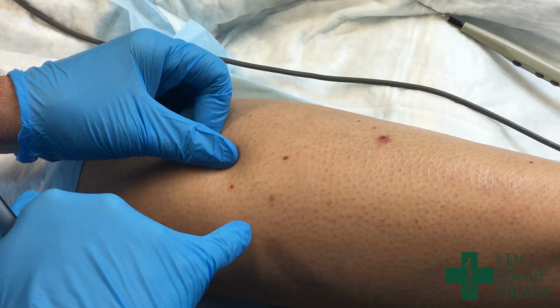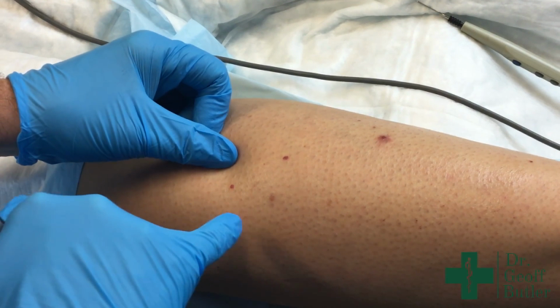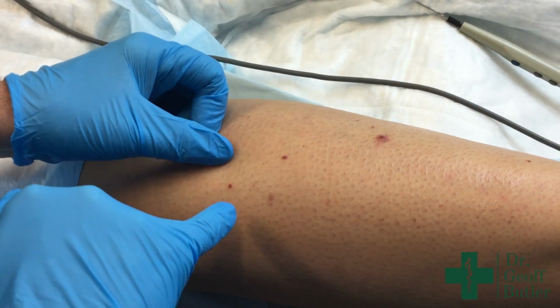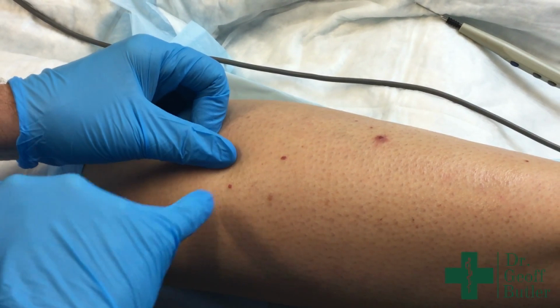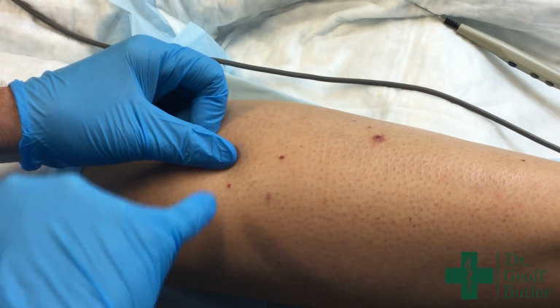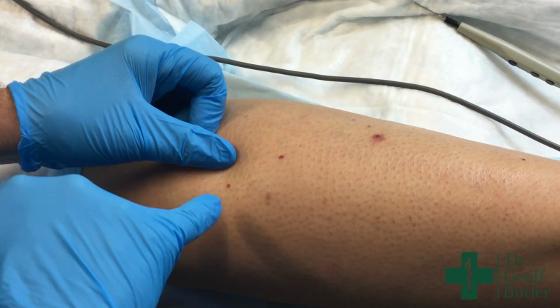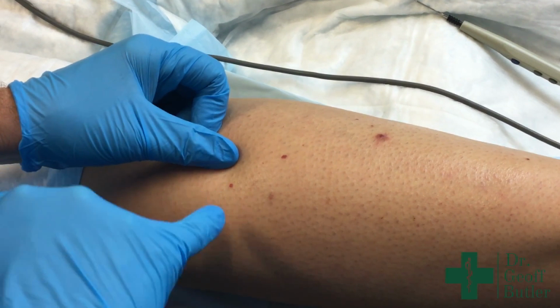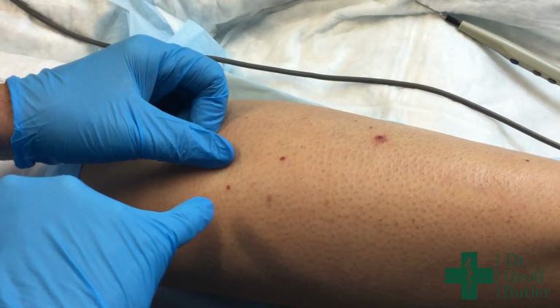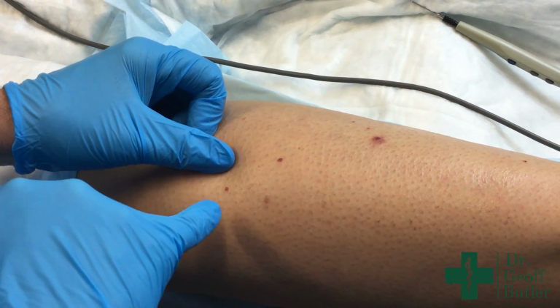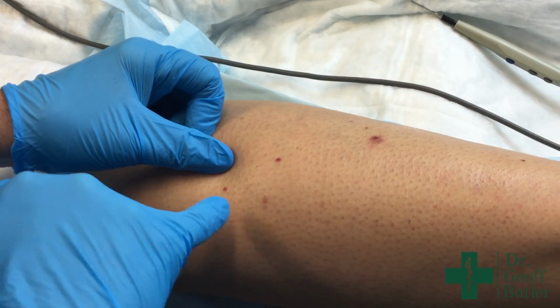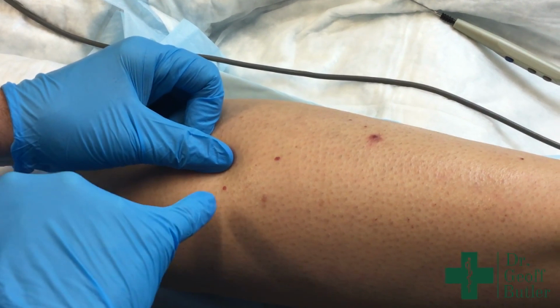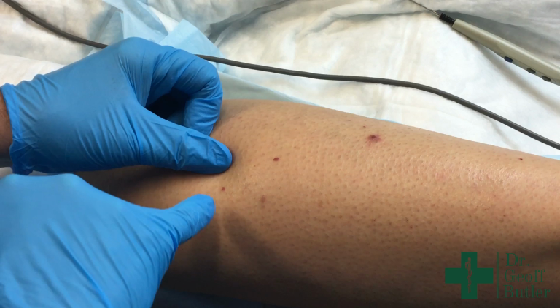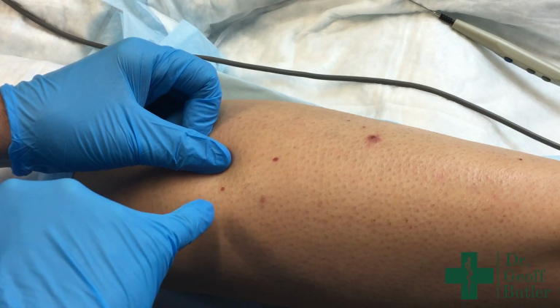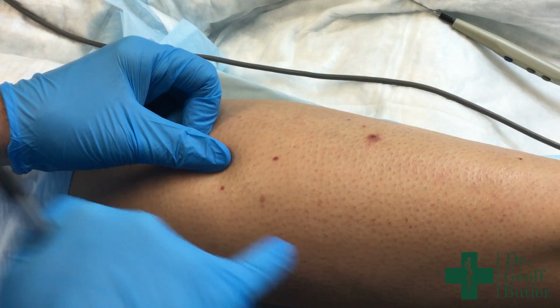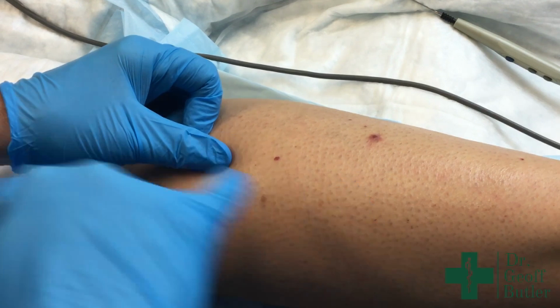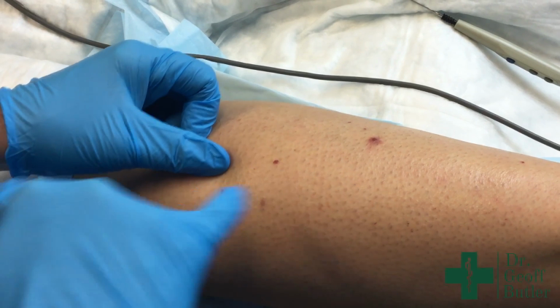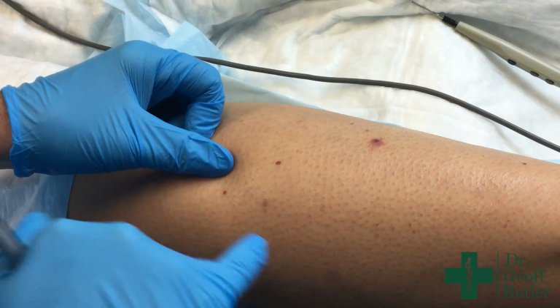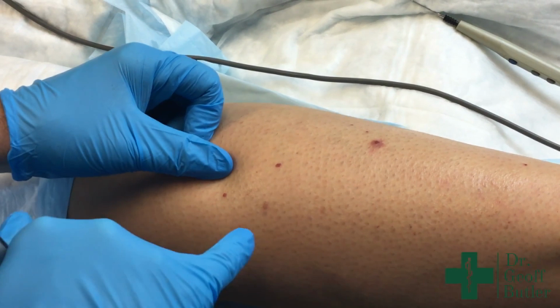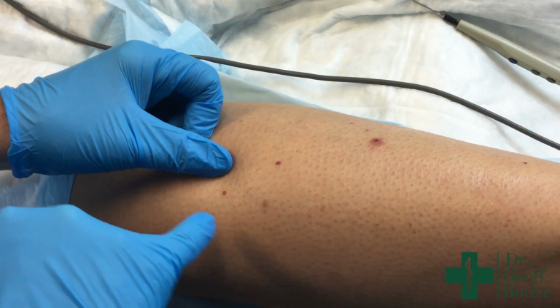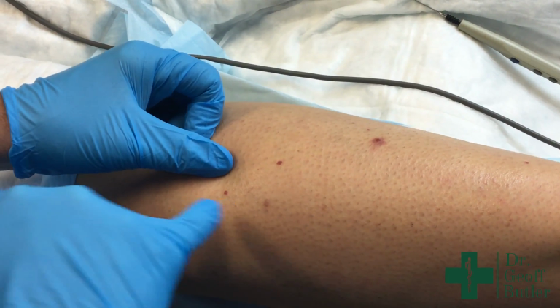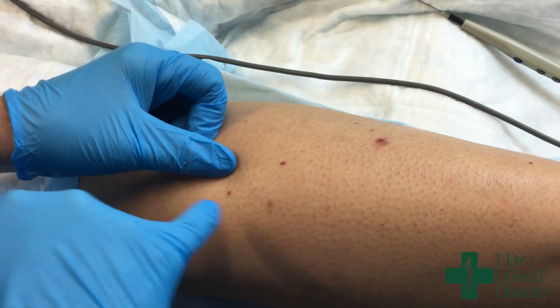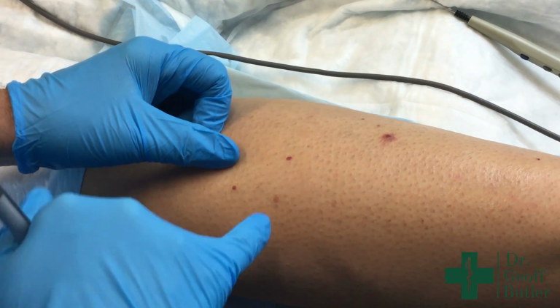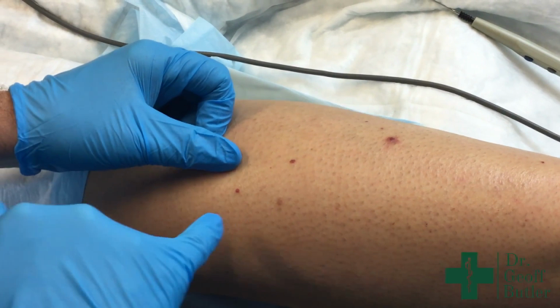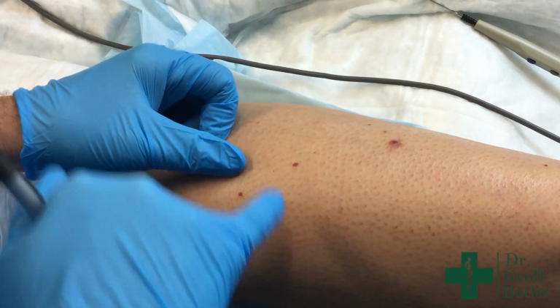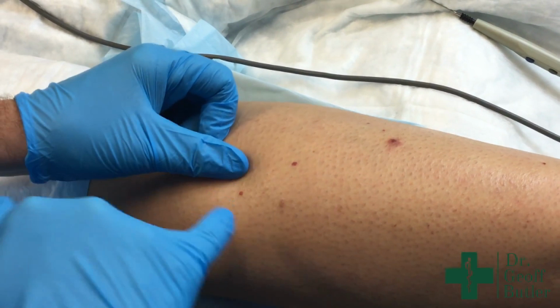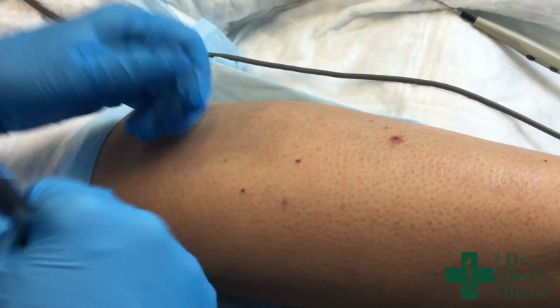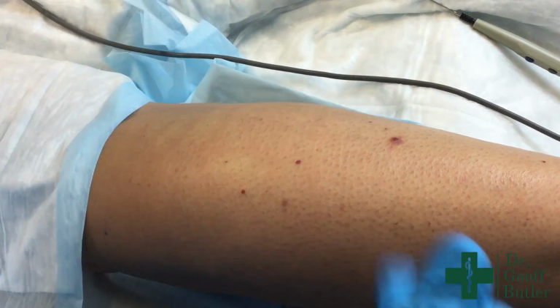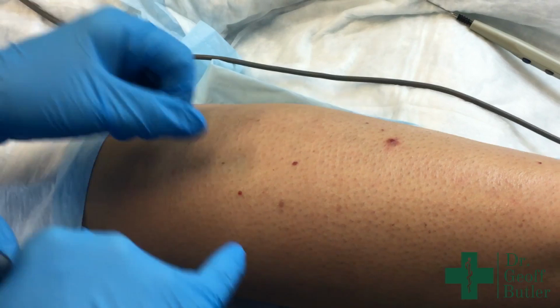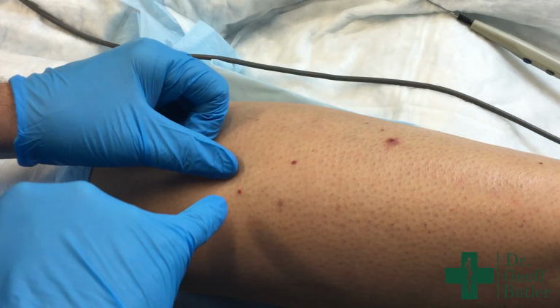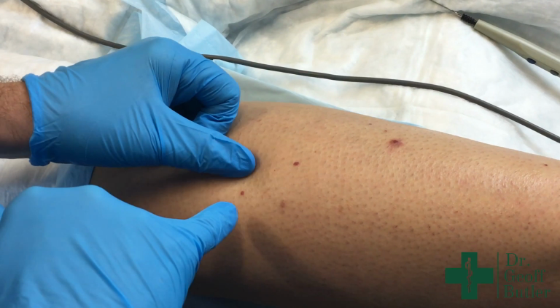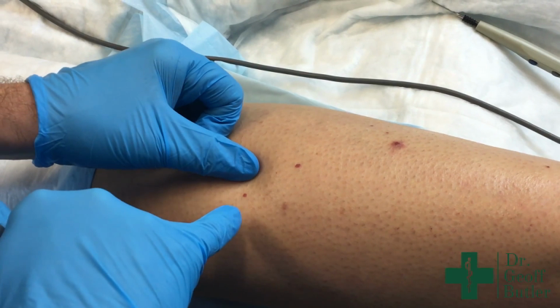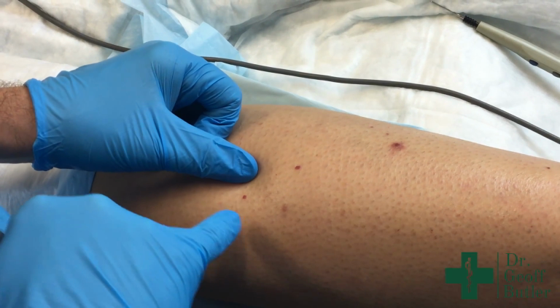The take-home message with these is they're completely benign. But some patients find them quite bothersome, and Beth has actually had a whole bunch of them. We've taken them off at various intervals, and we're going to take some off her lower leg today.